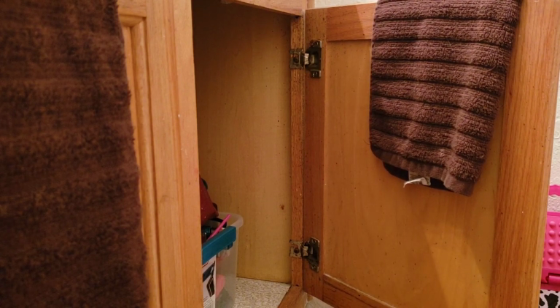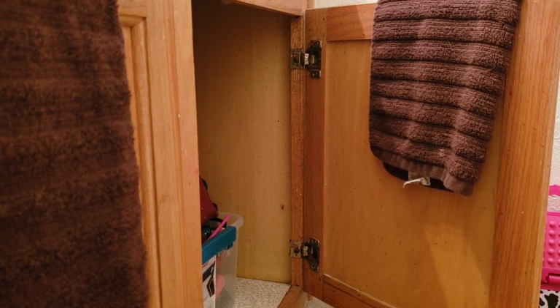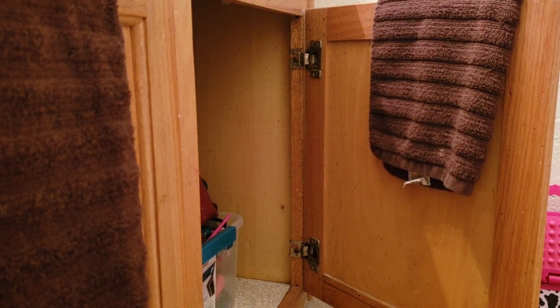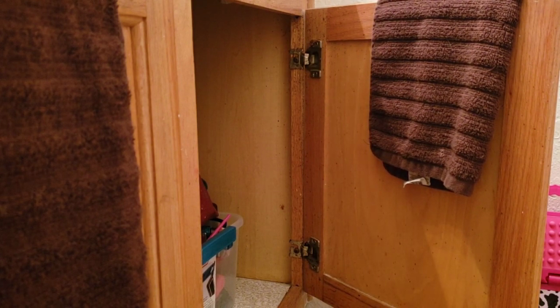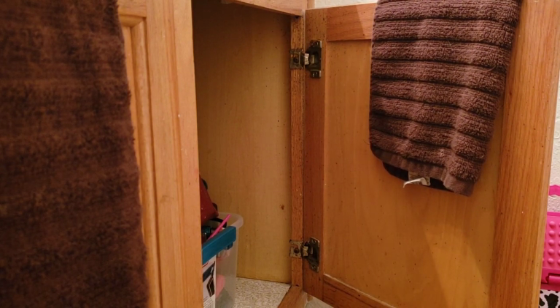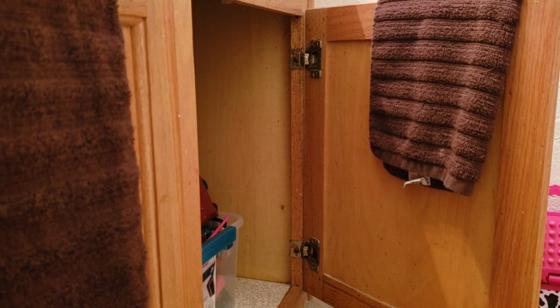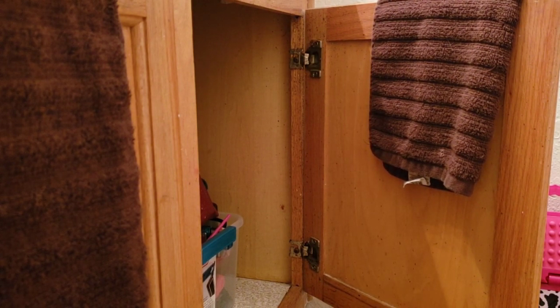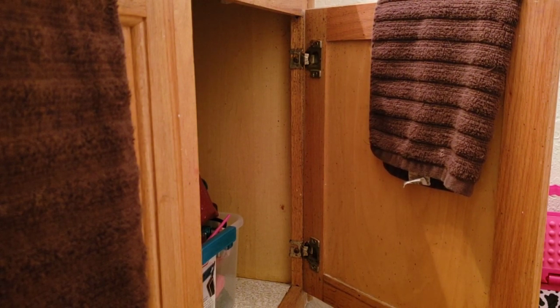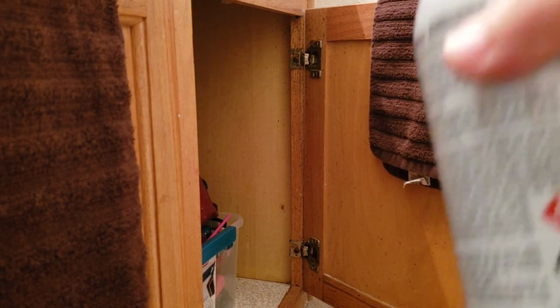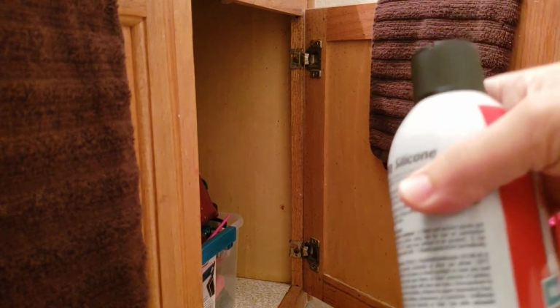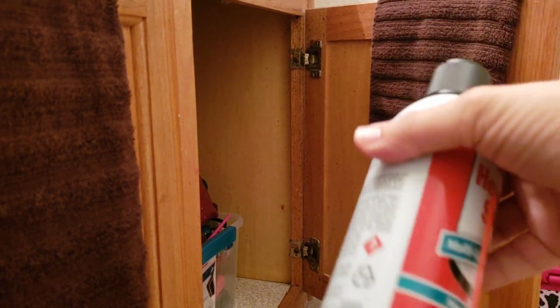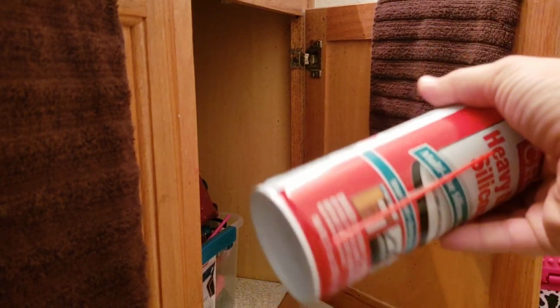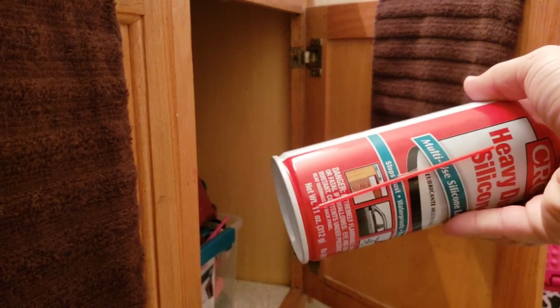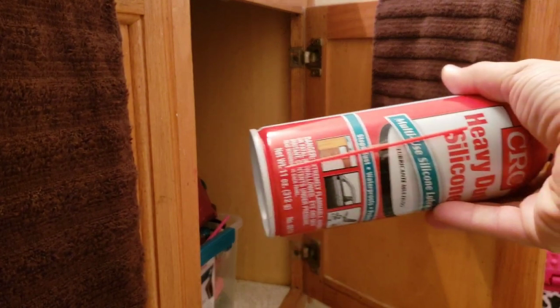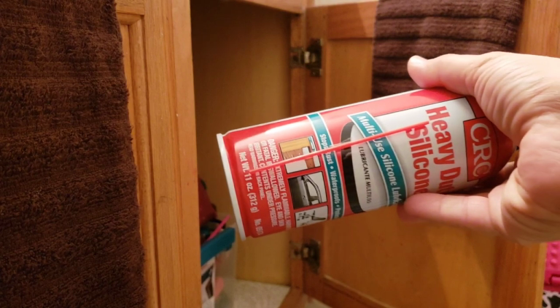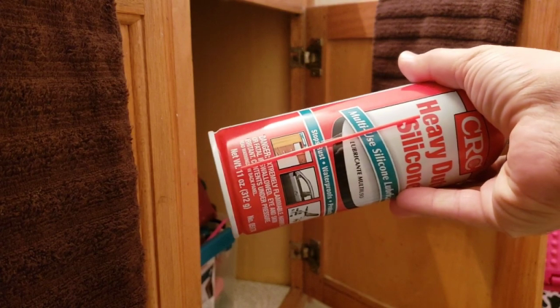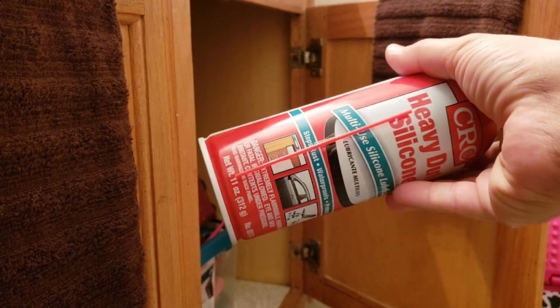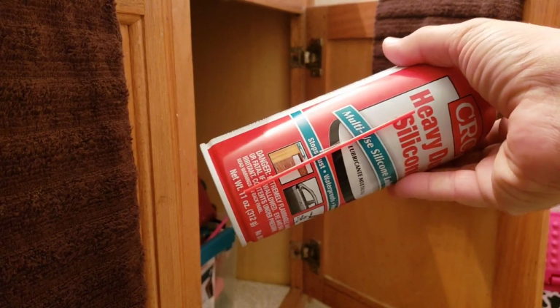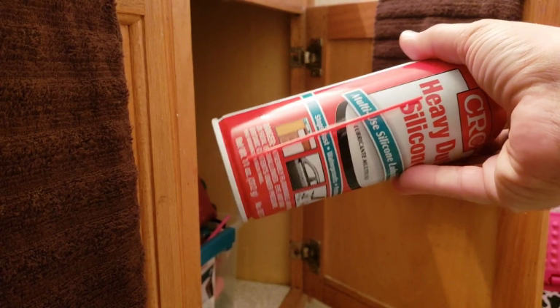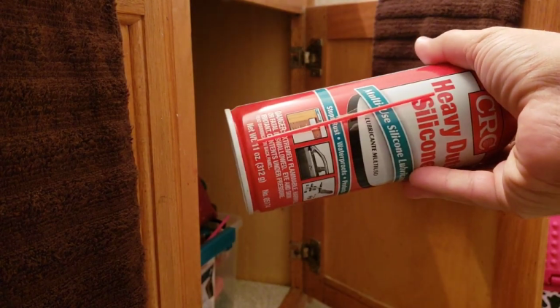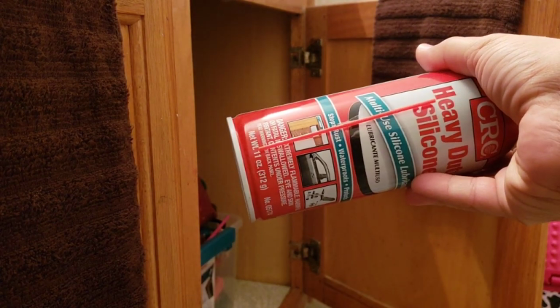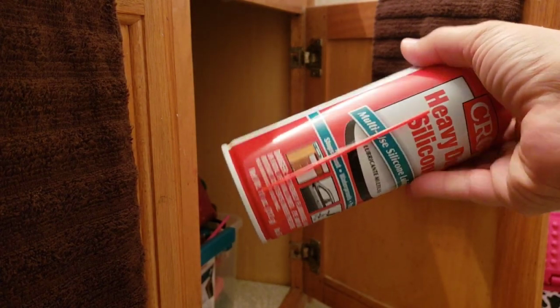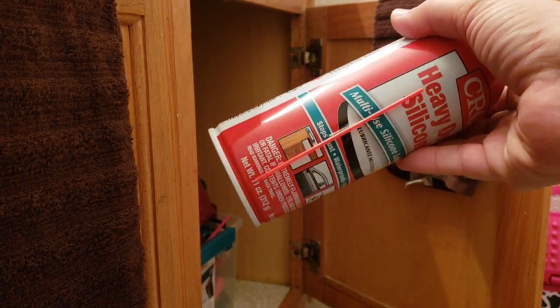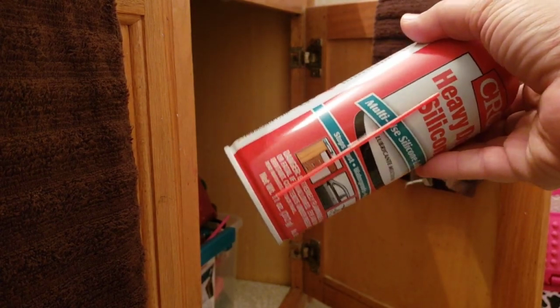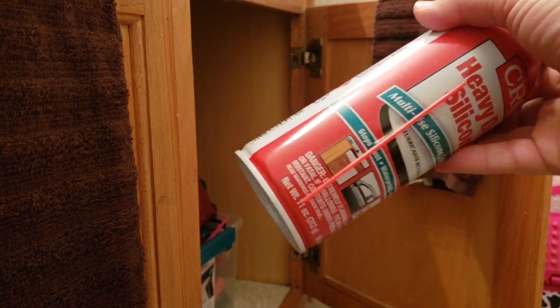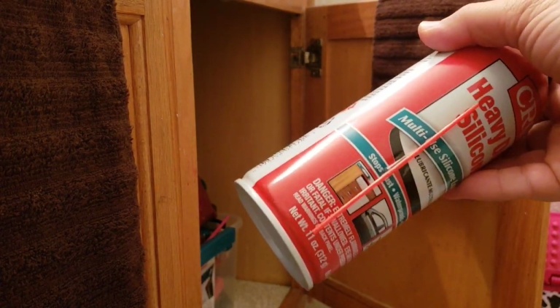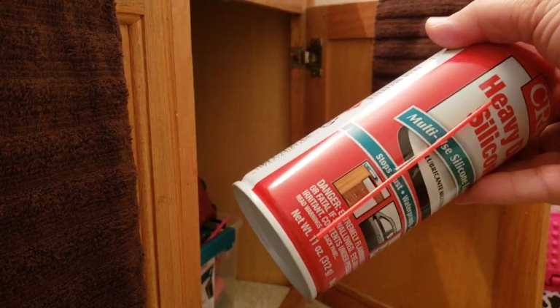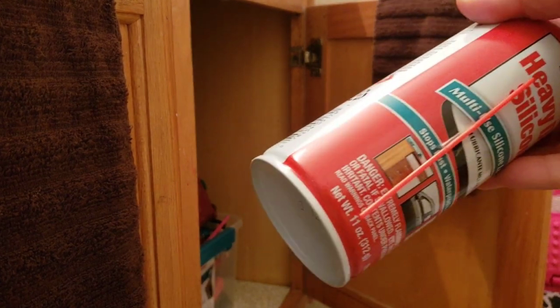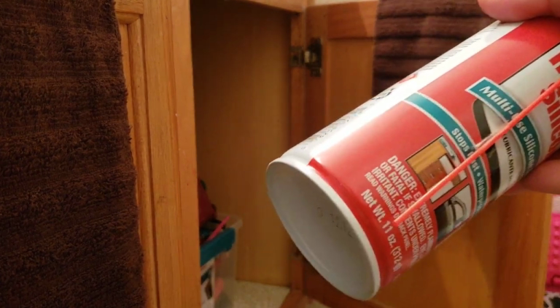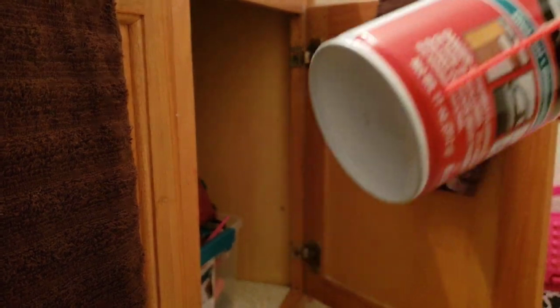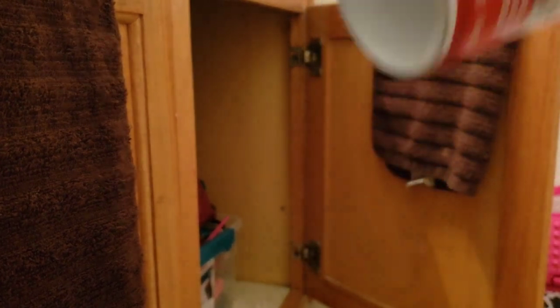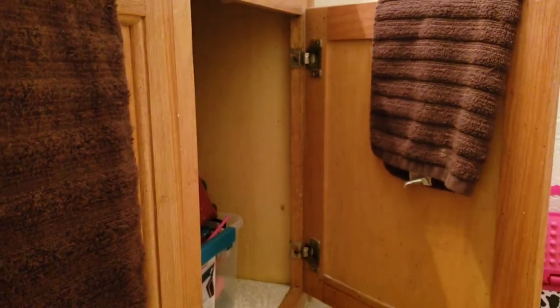First thing you're going to need is some silicone spray, some lubricant. WD-40 will be fine, this will be fine.